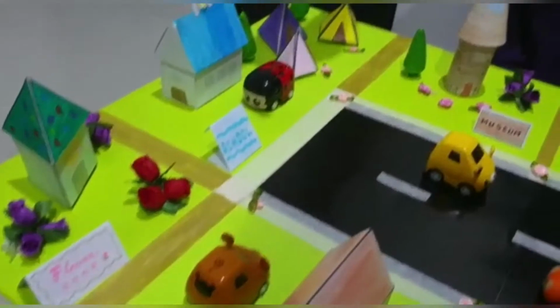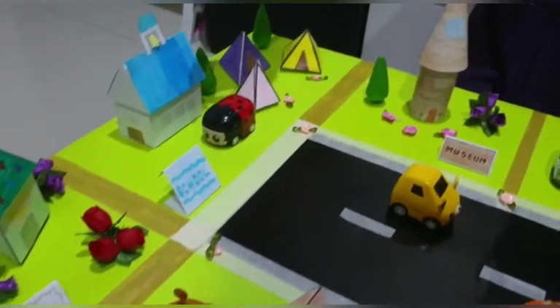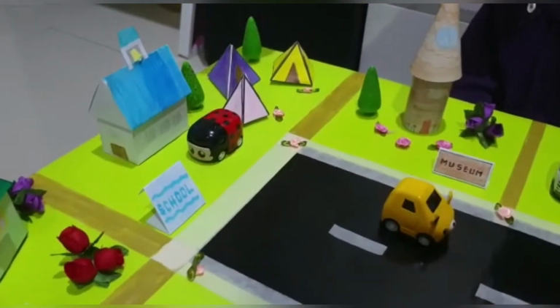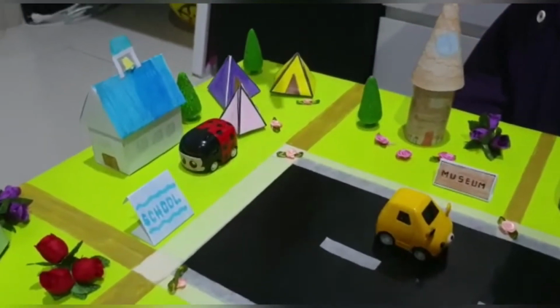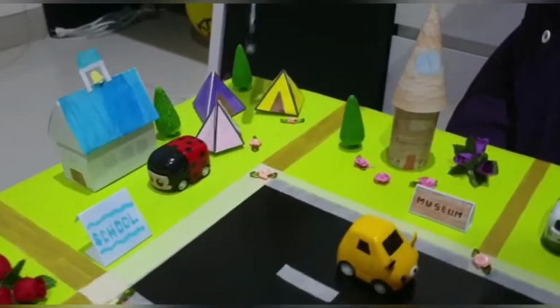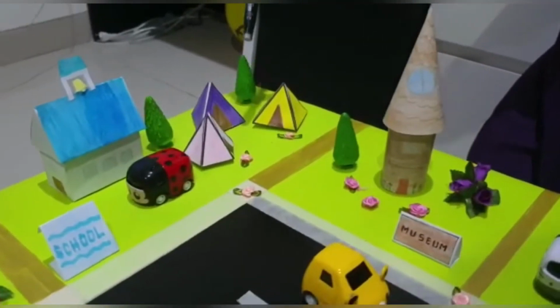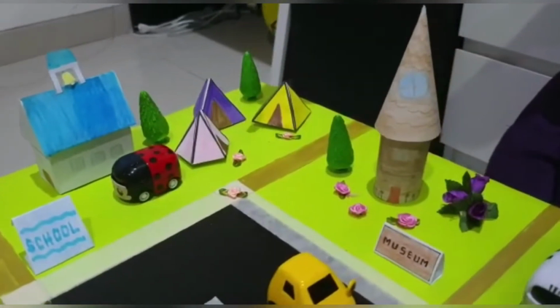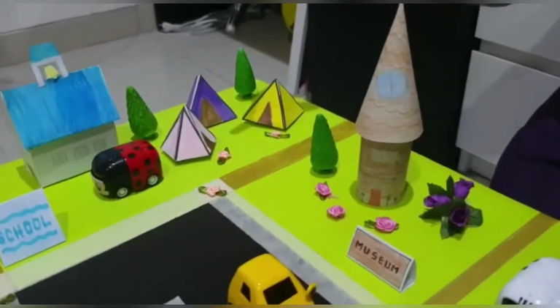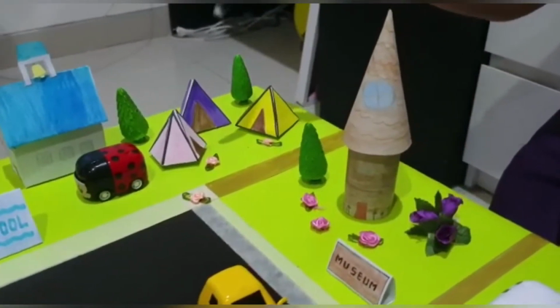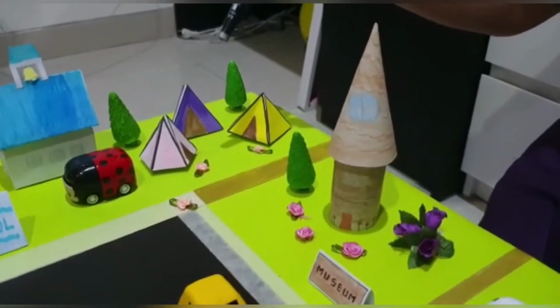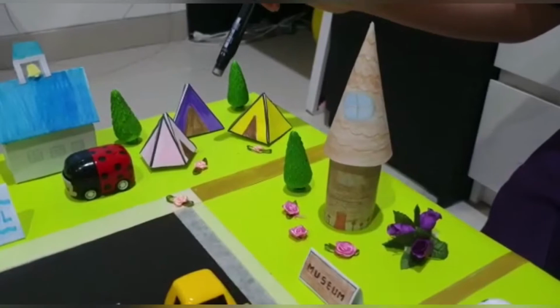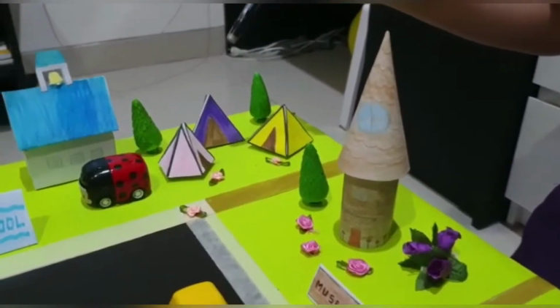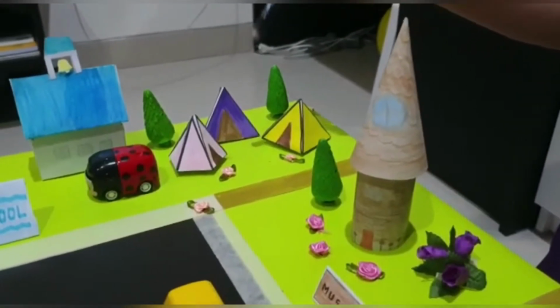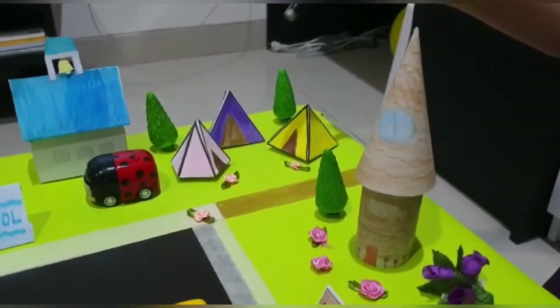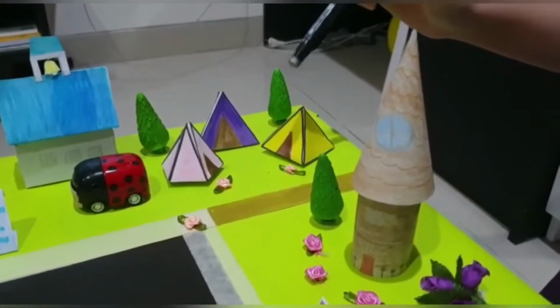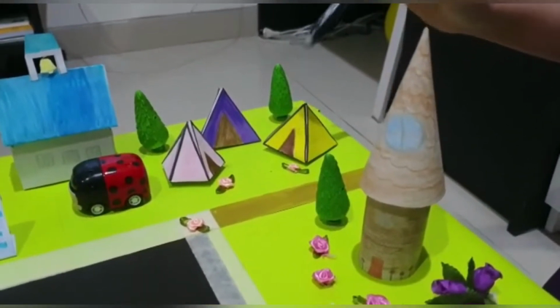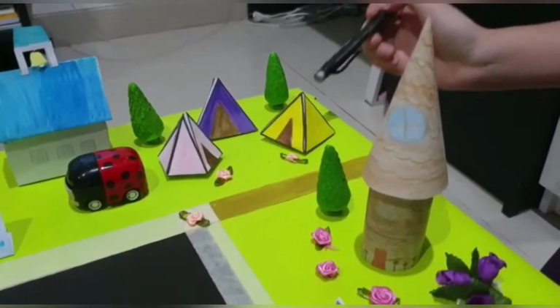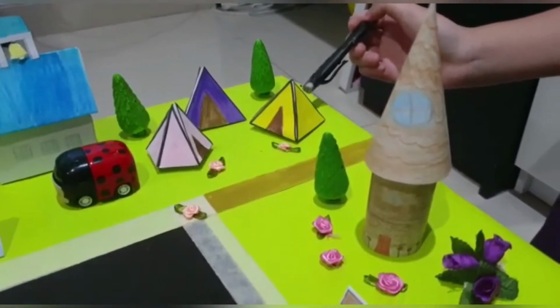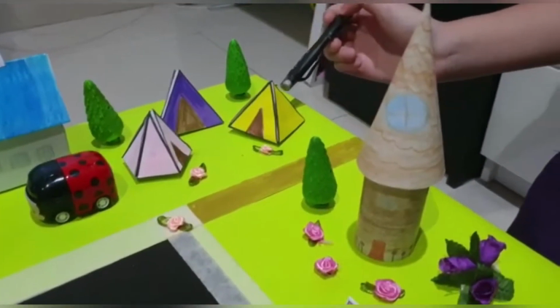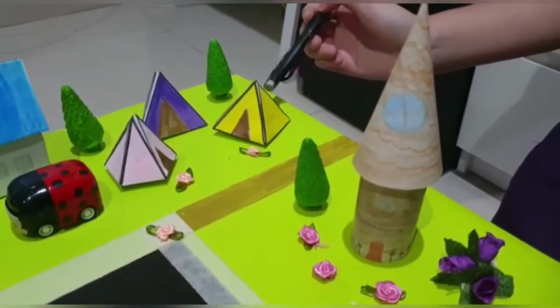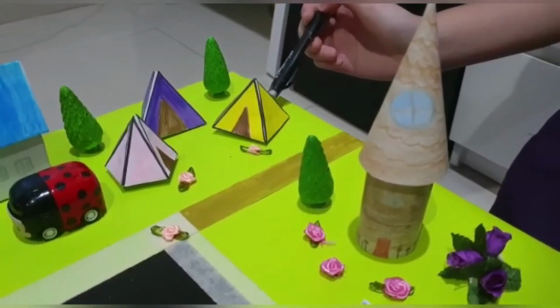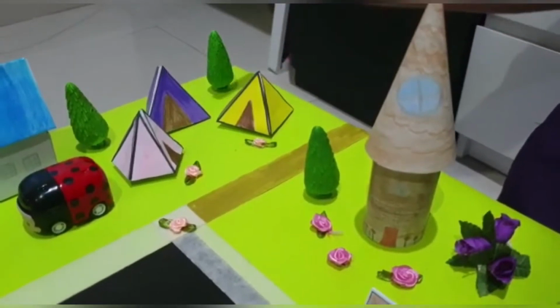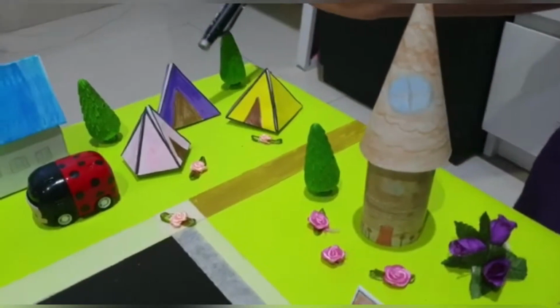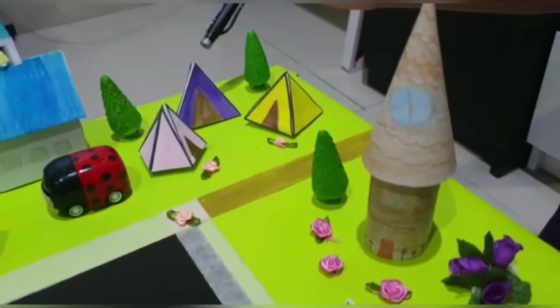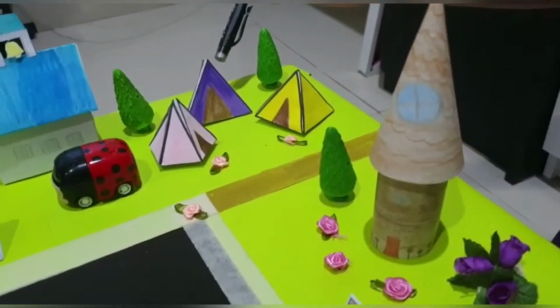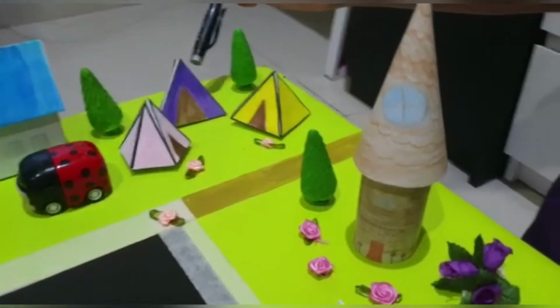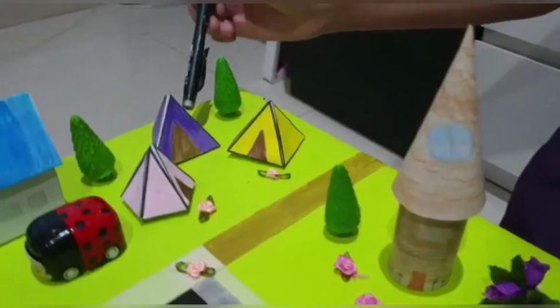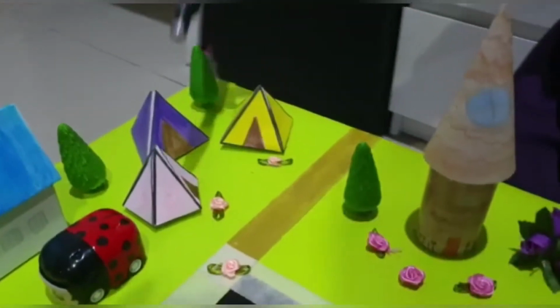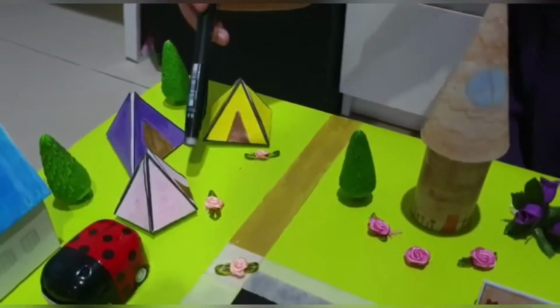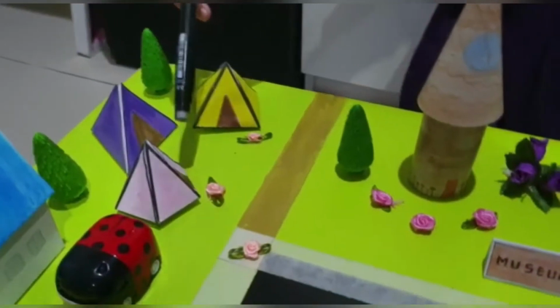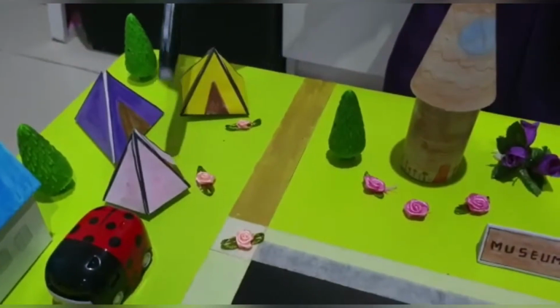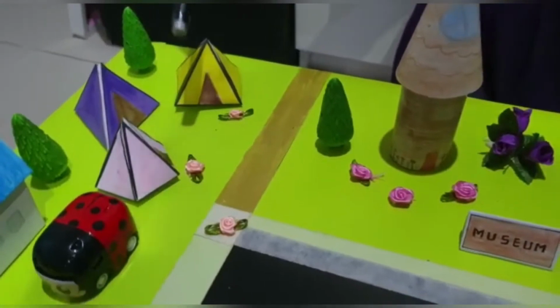Beside the school, we have a camping area. The camping area has three tents made from different shapes. The yellow one is a square-based pyramid, the purple one is a triangular-based pyramid, and the pink one is a pentagon-based pyramid.